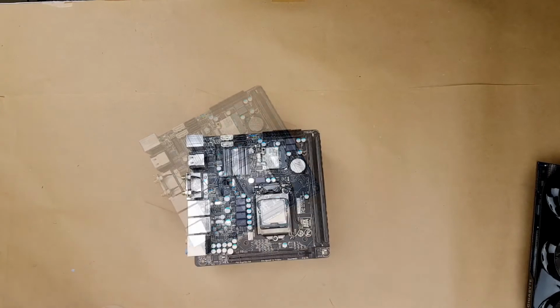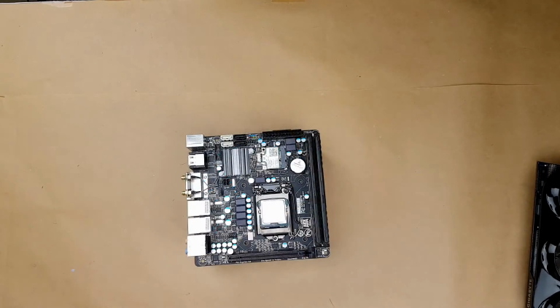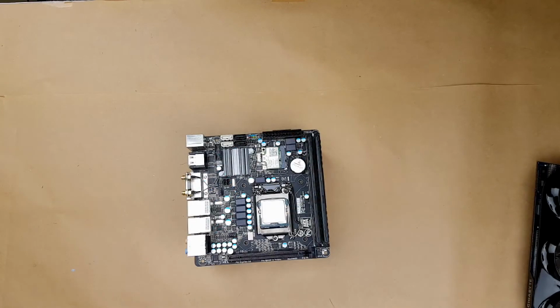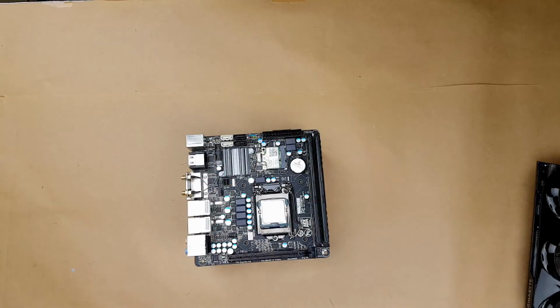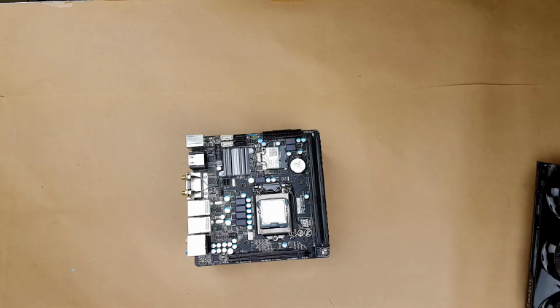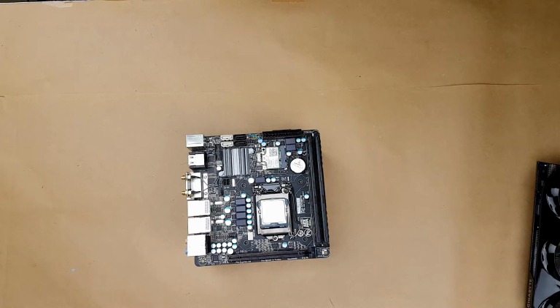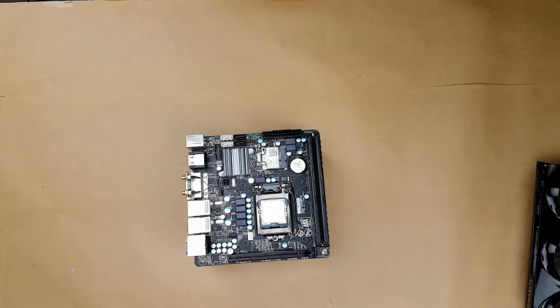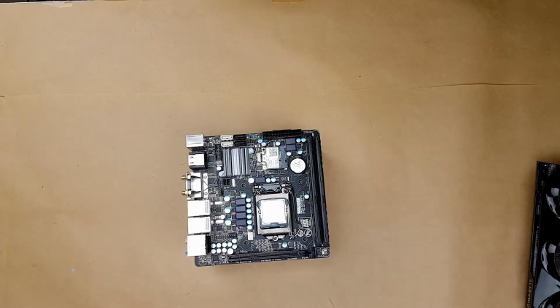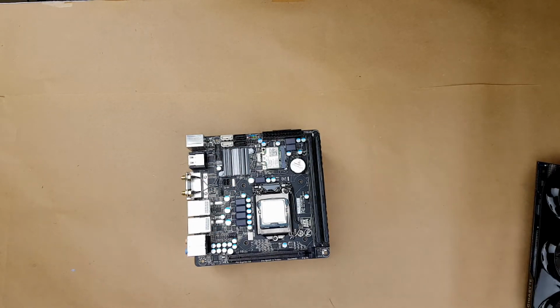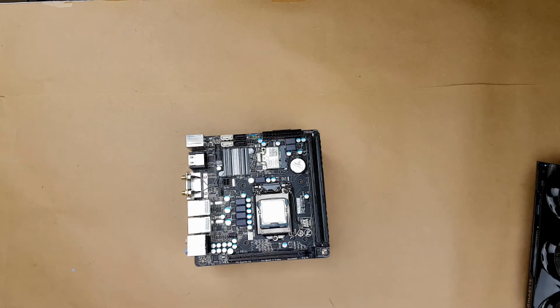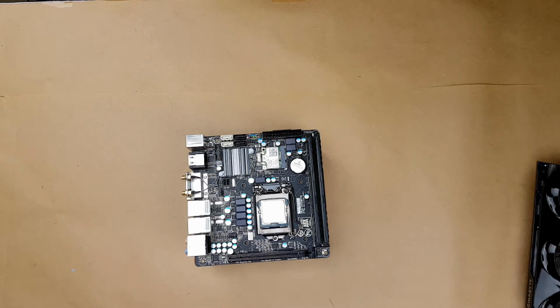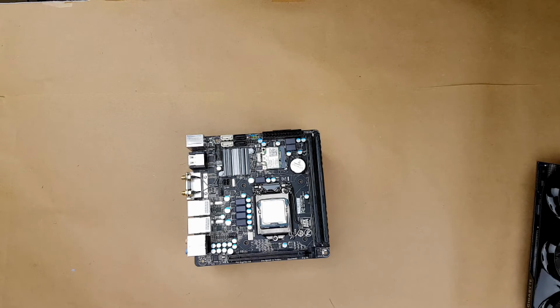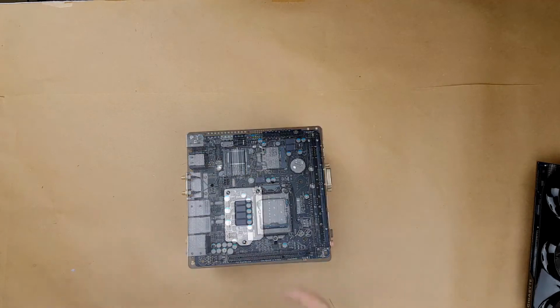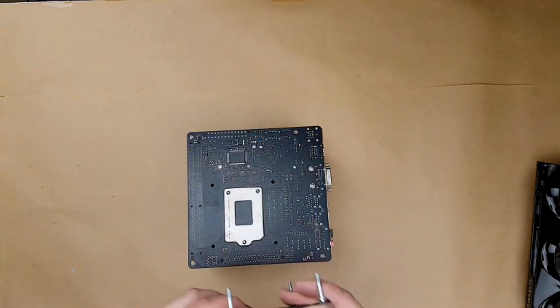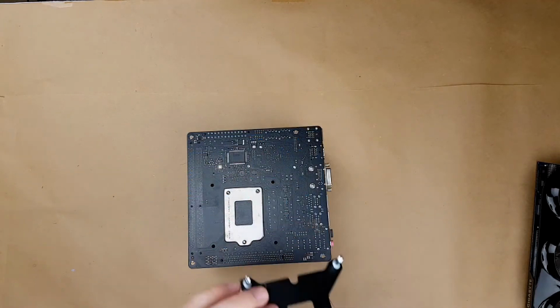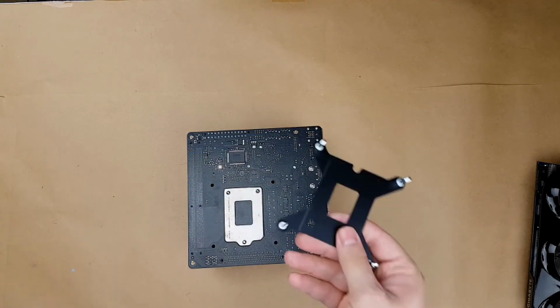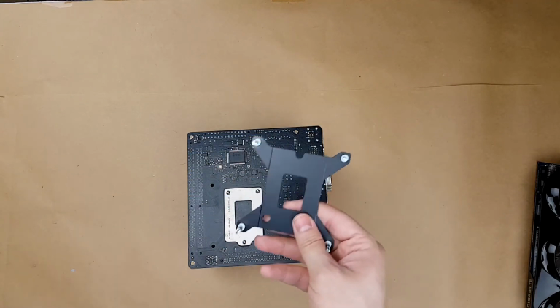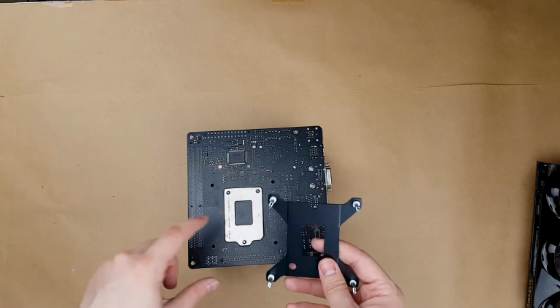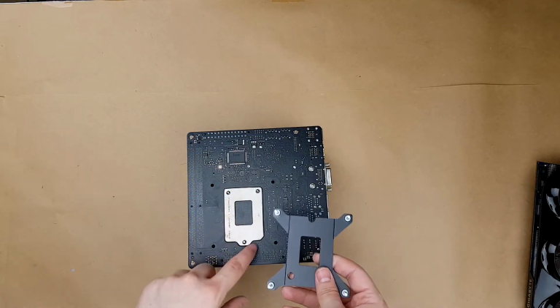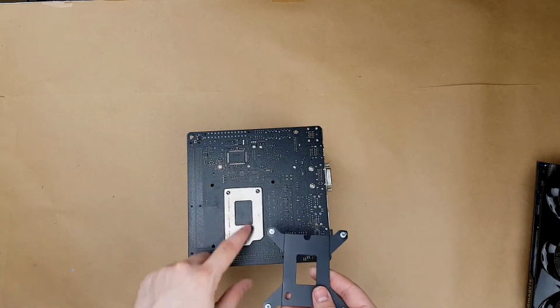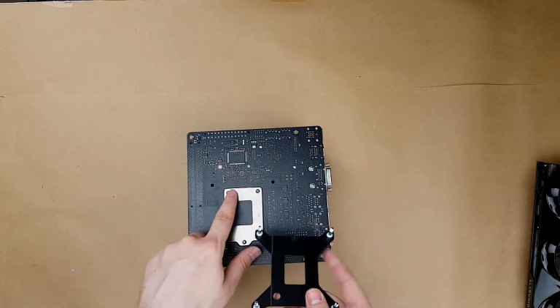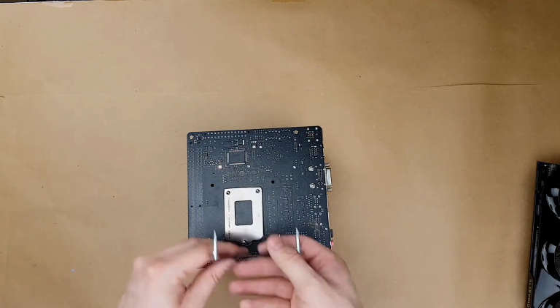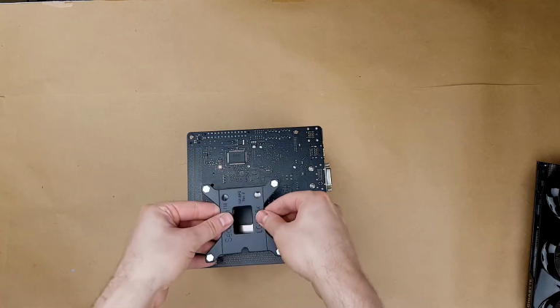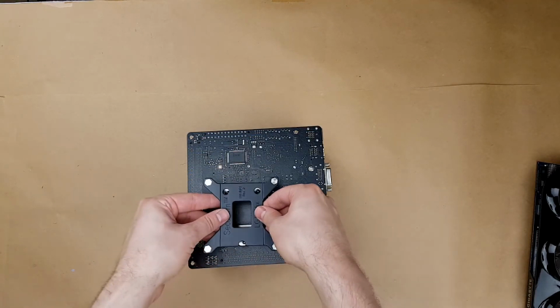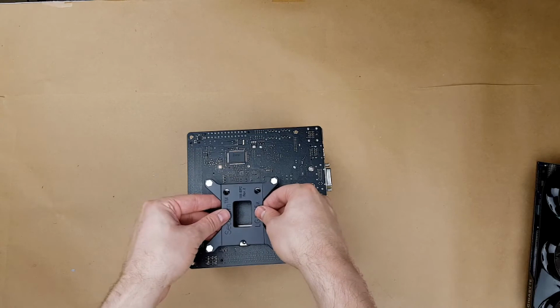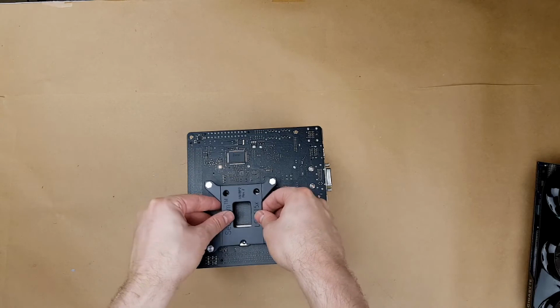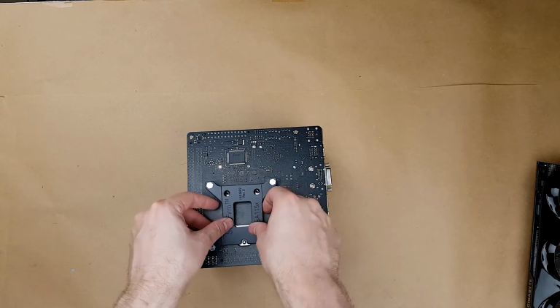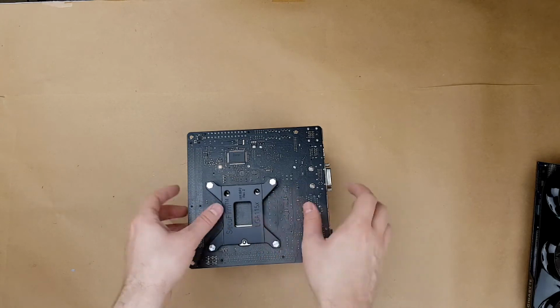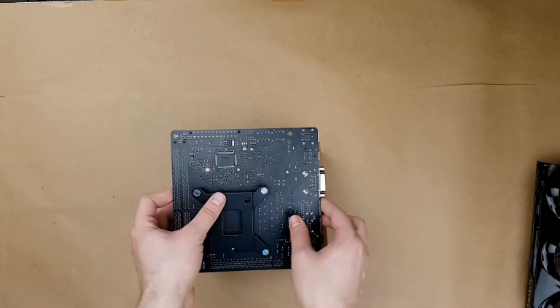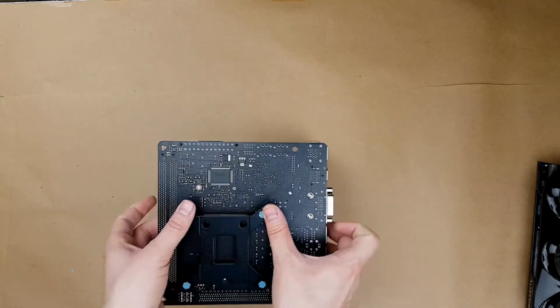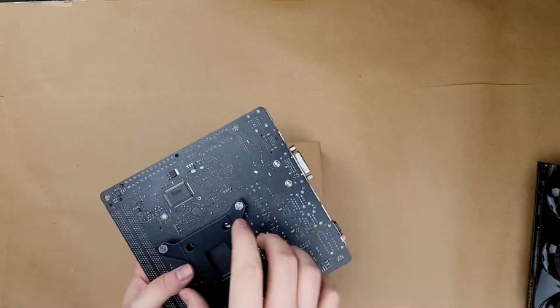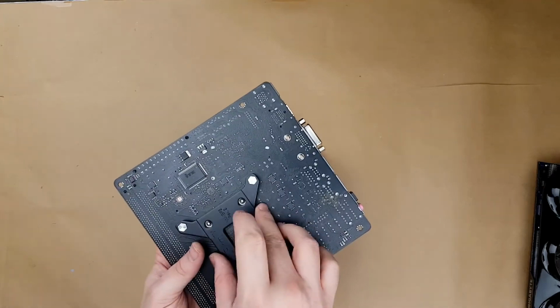So we are going to install the back plate now. This goes on lining up with these little holes. Alright, let's do this.